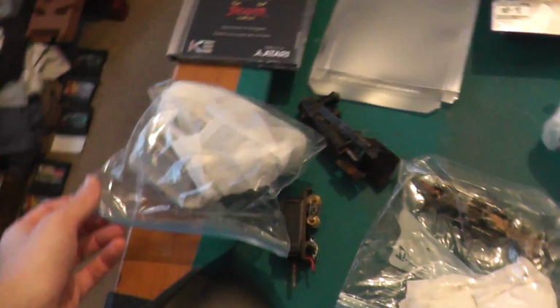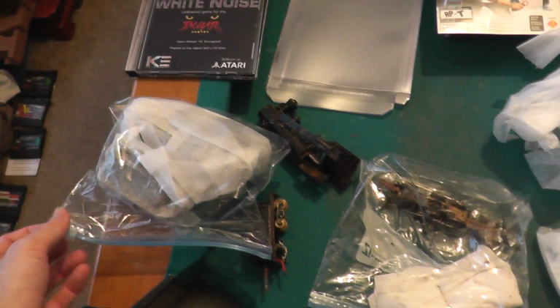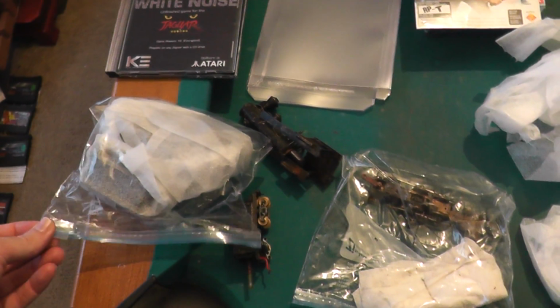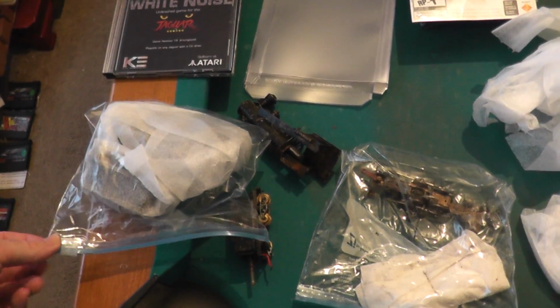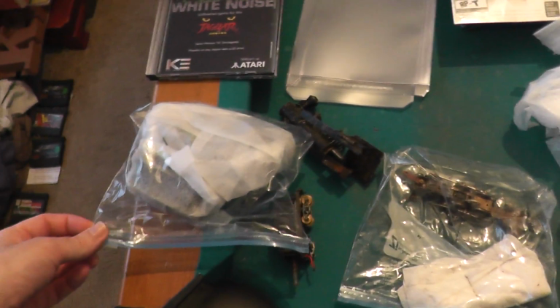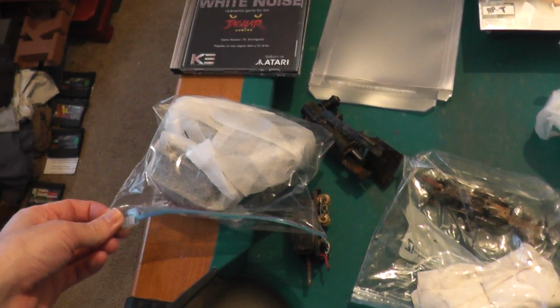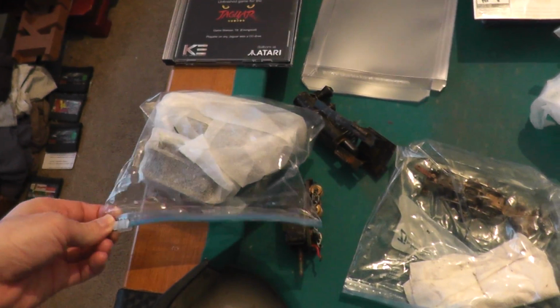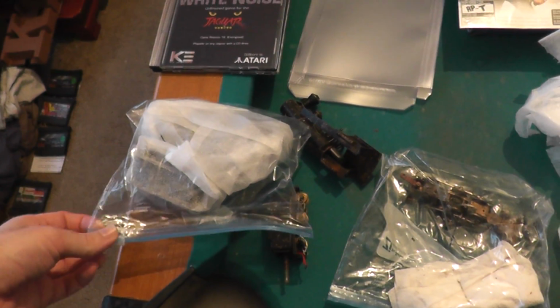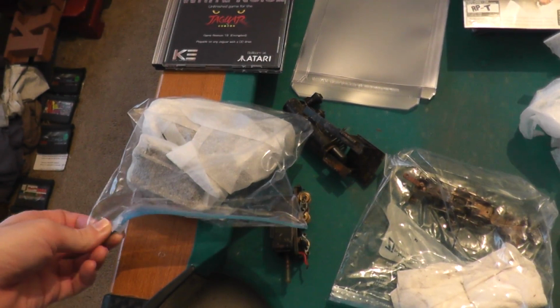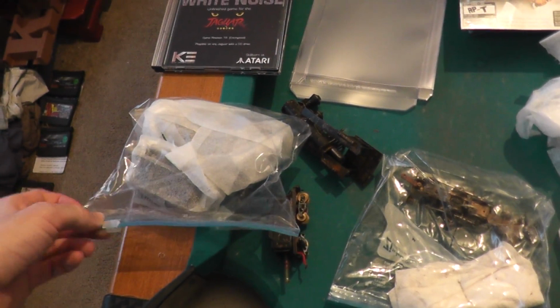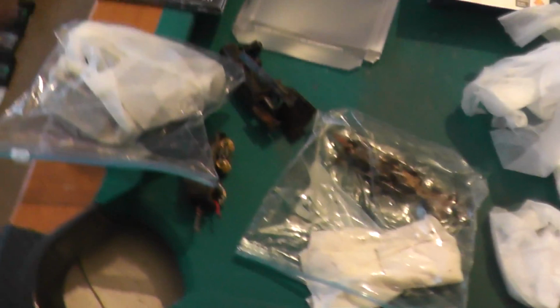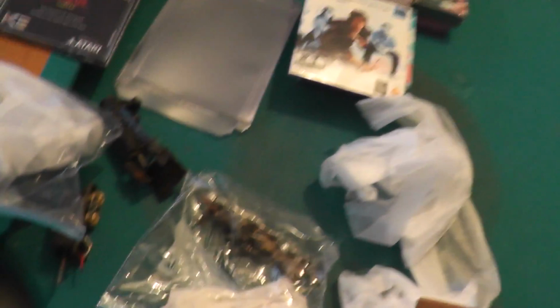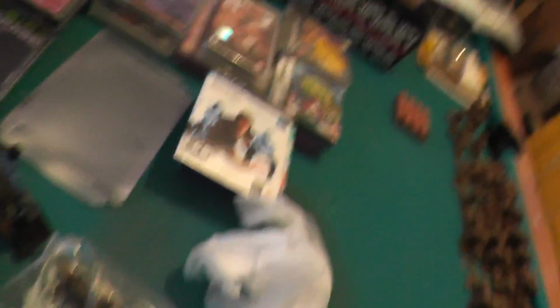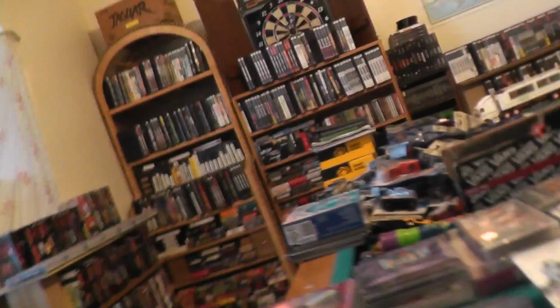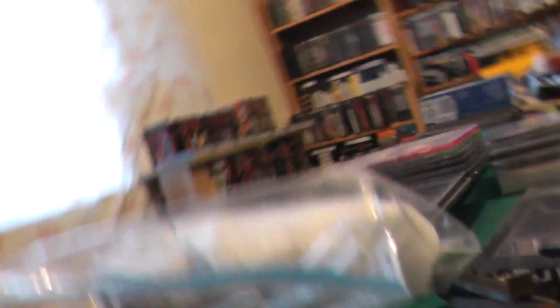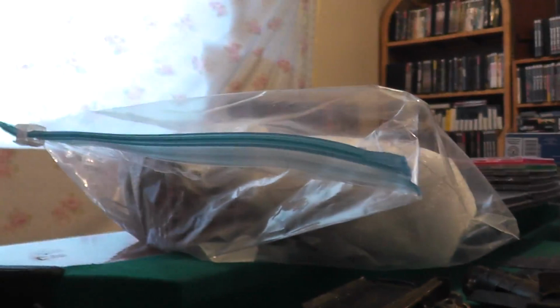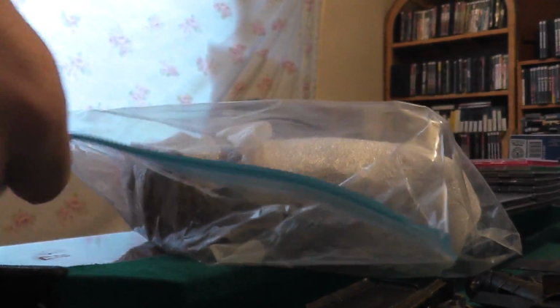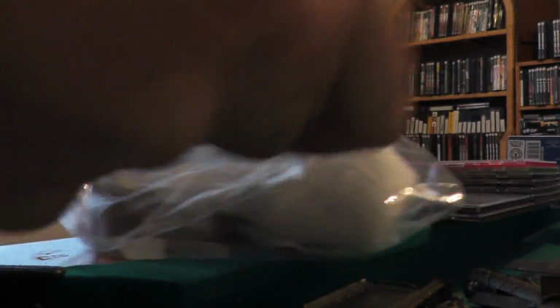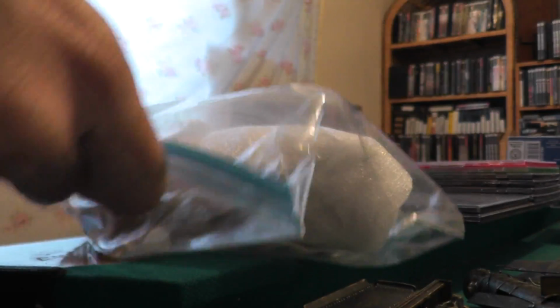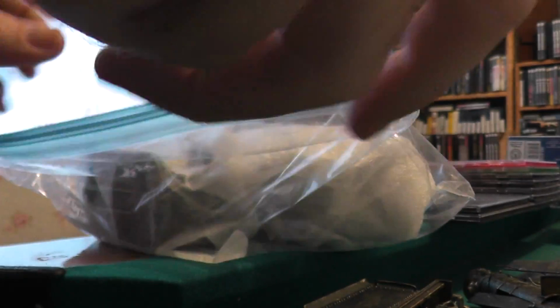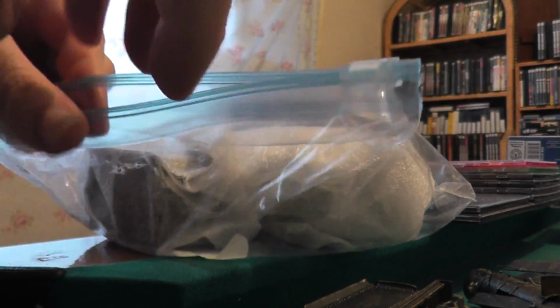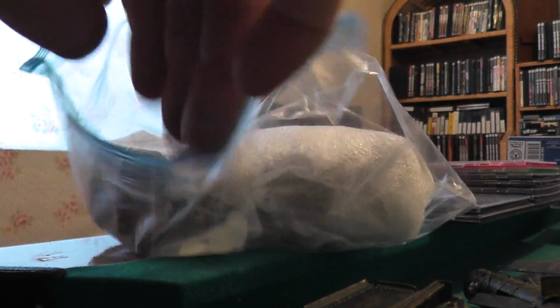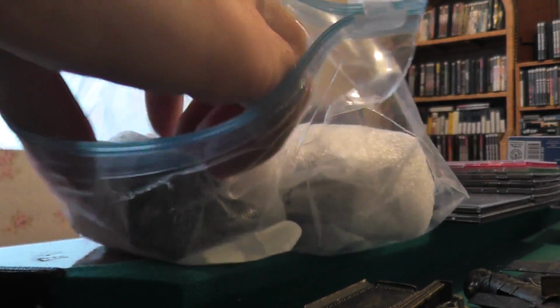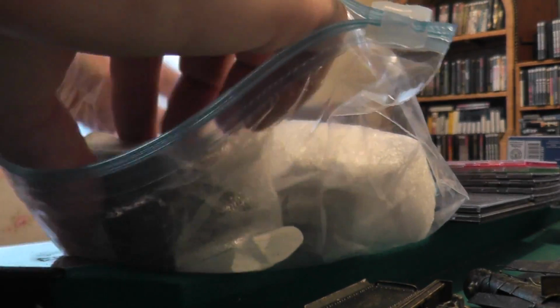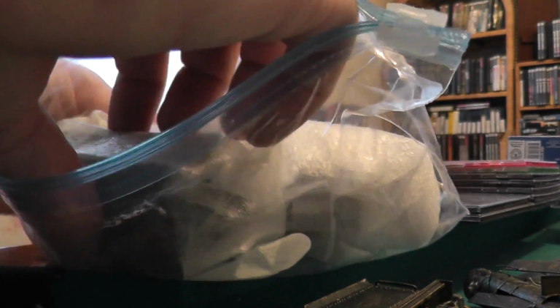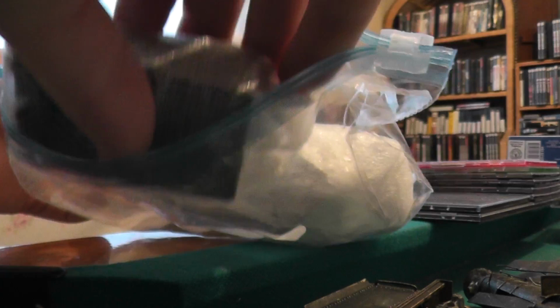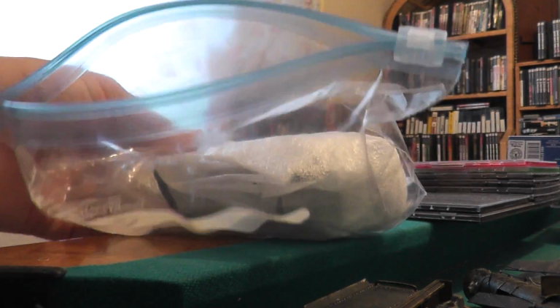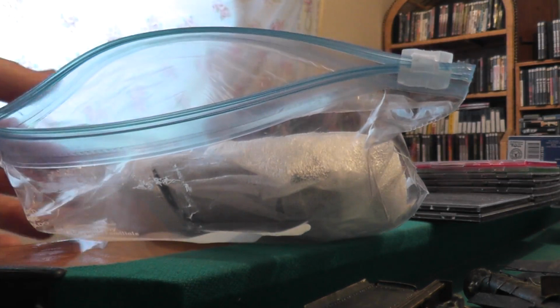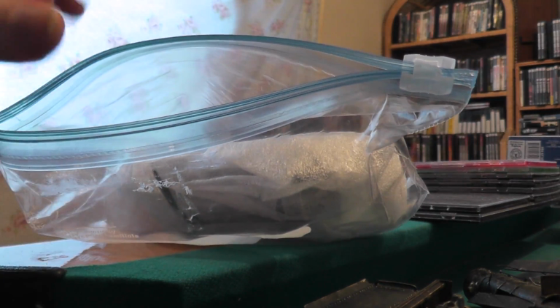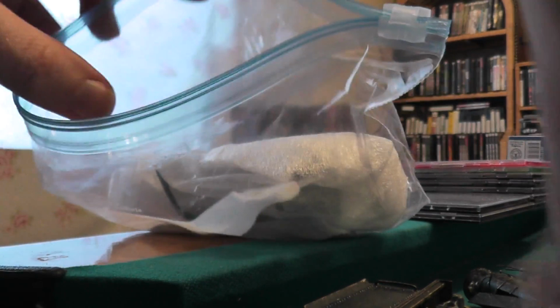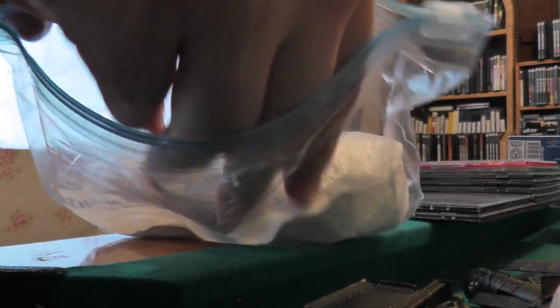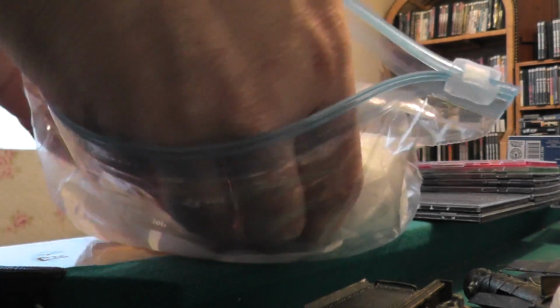I was hoping I would be able to fix these up. I know they needed work, but now they're really destroyed. They got damaged more in shipping than they already were.